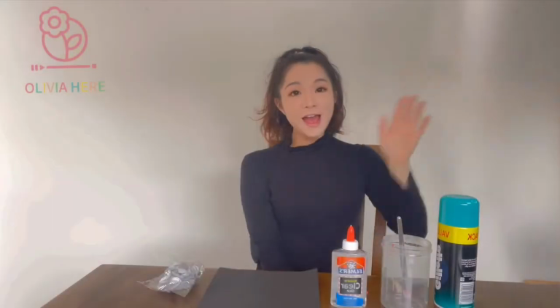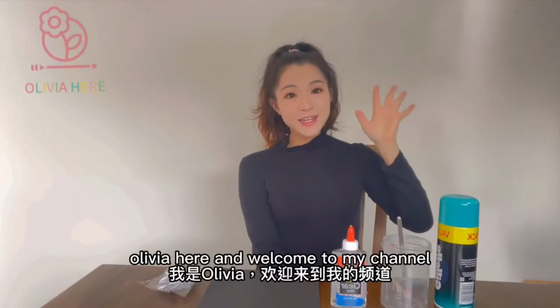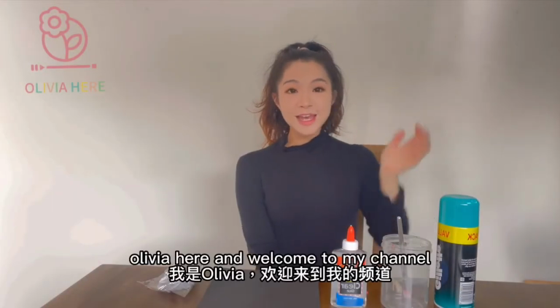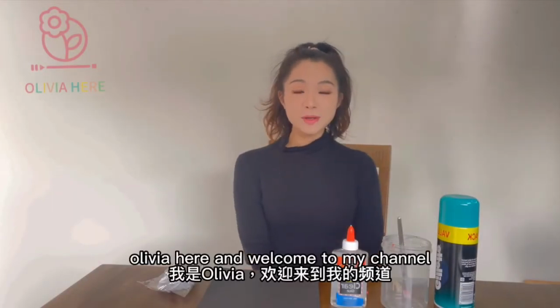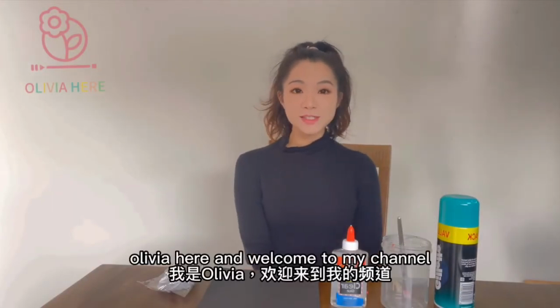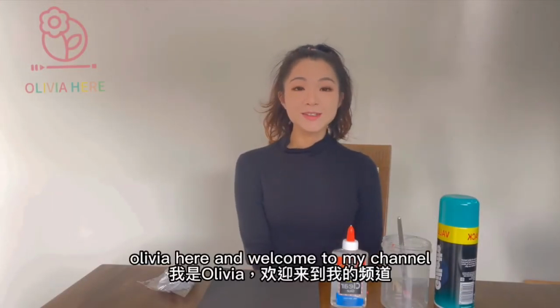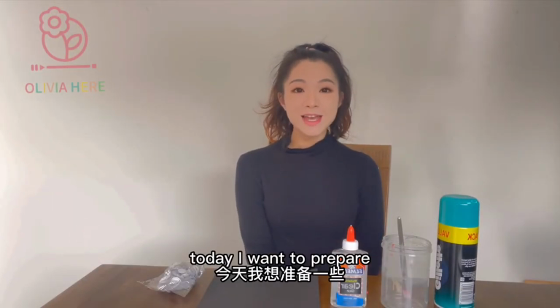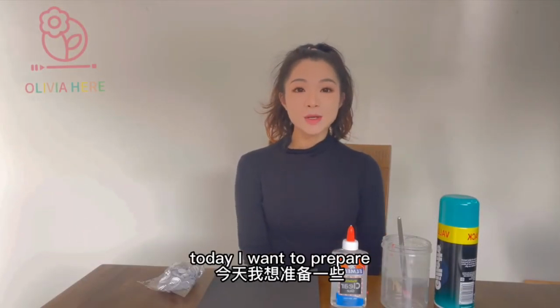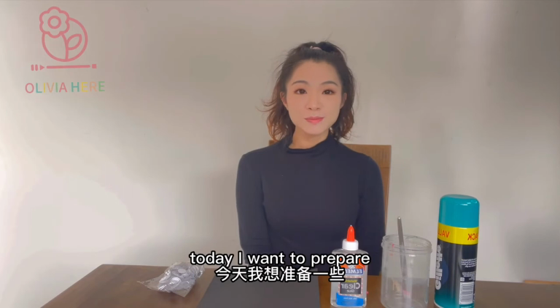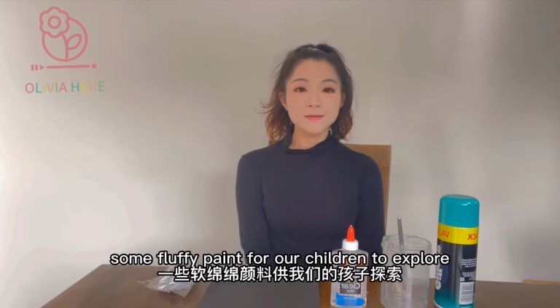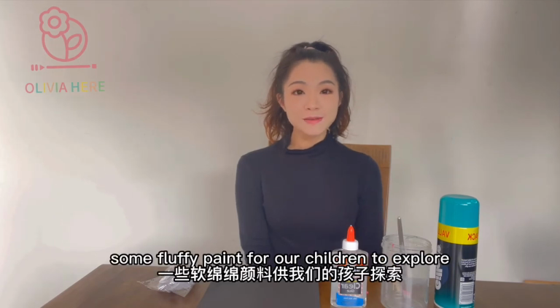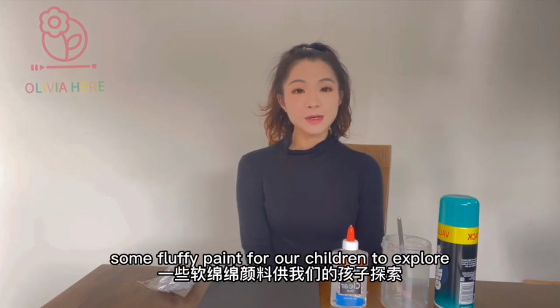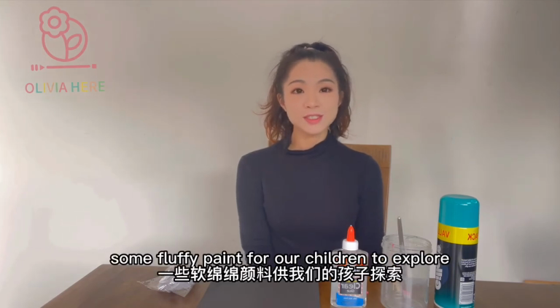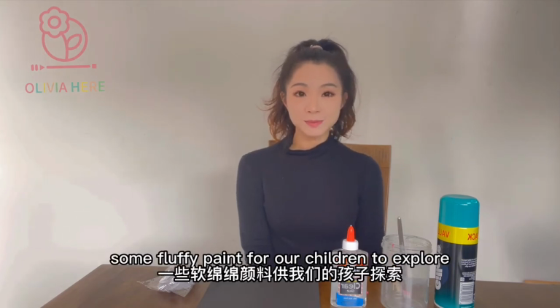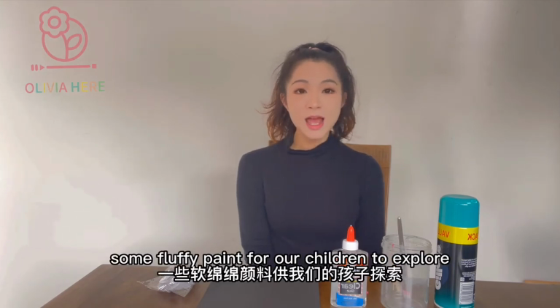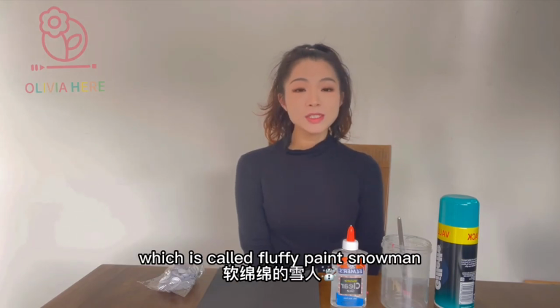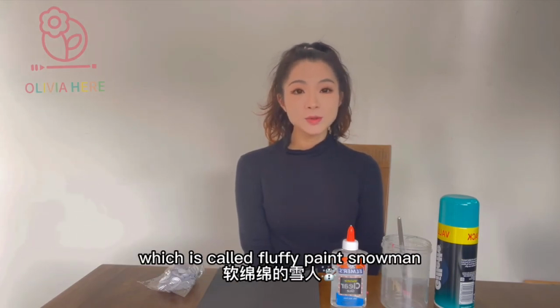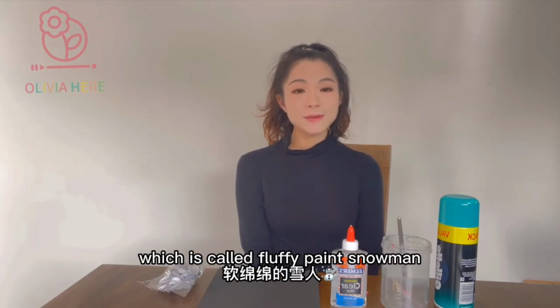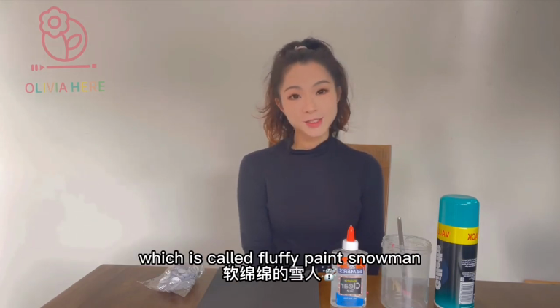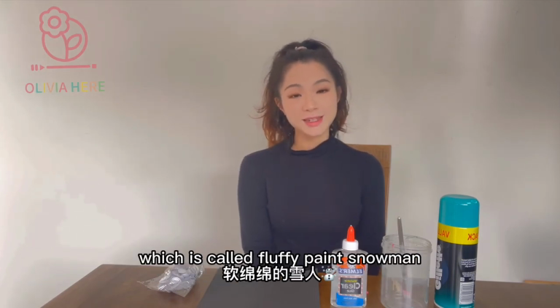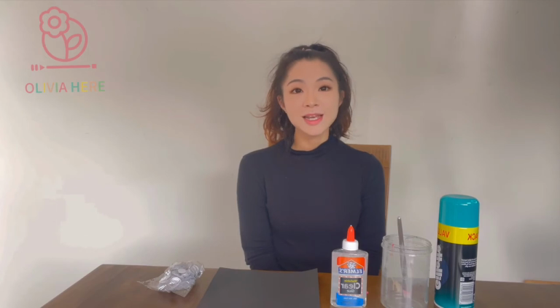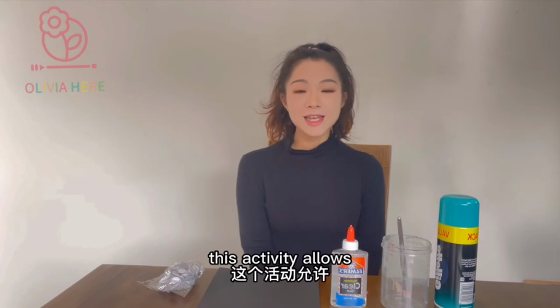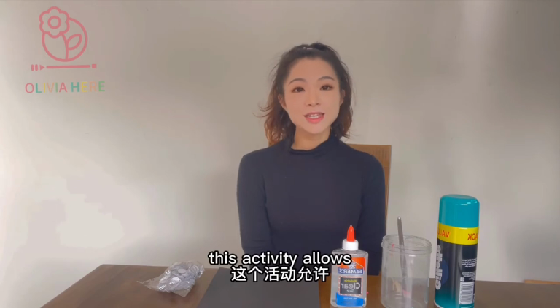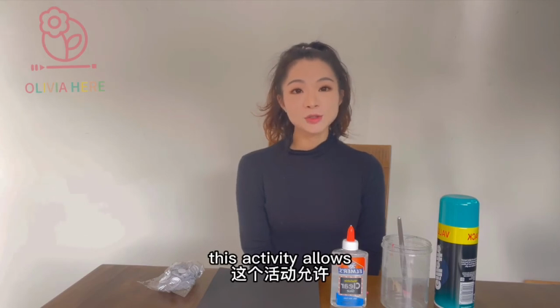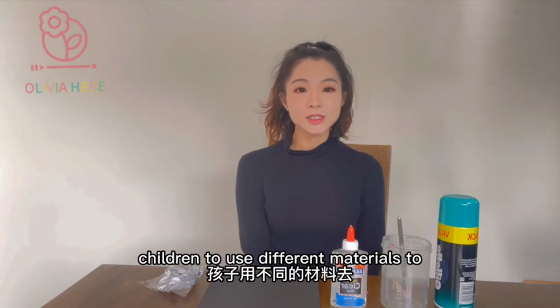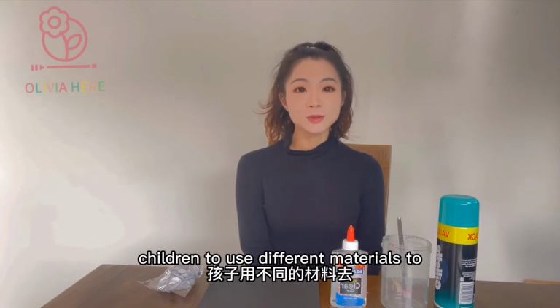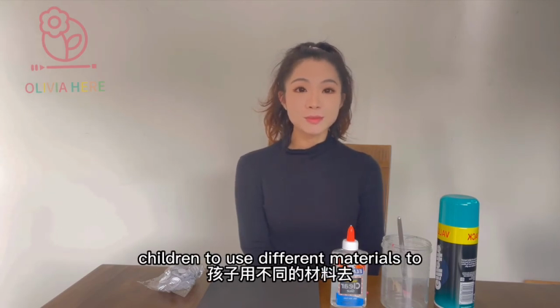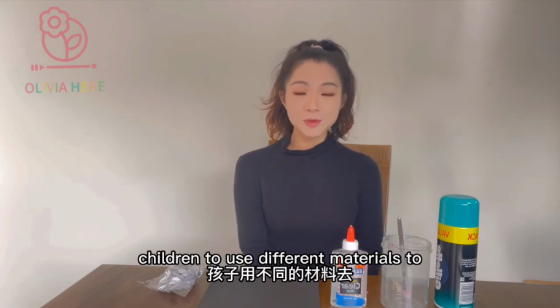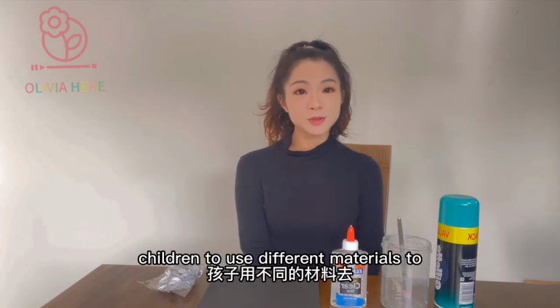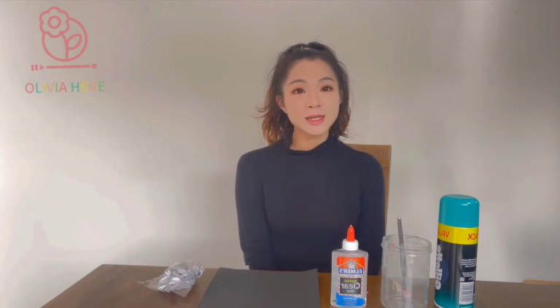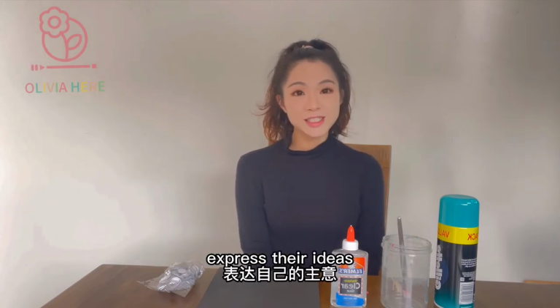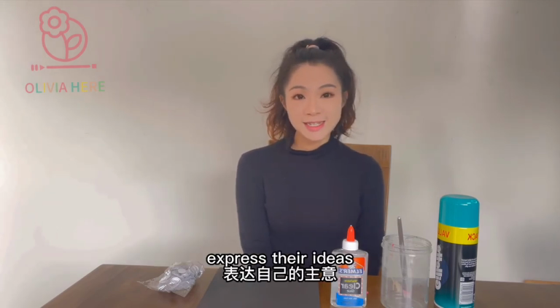Olivier here and welcome to my channel. Today I want to prepare some fluffy paint for our children to explore, which is called fluffy paint snowman. This activity allows children to use different materials to express their ideas.